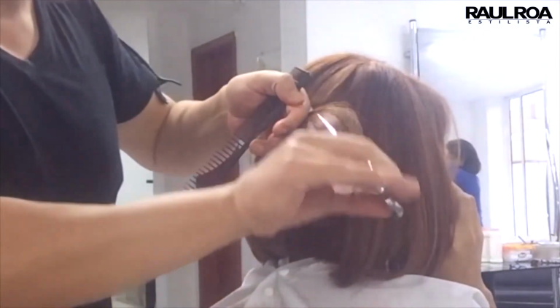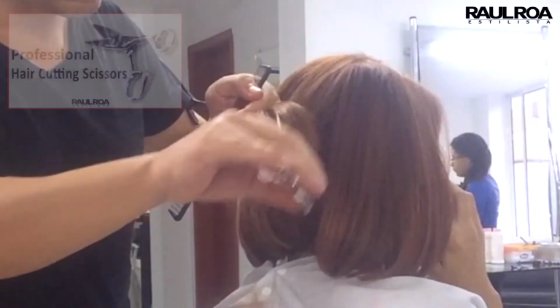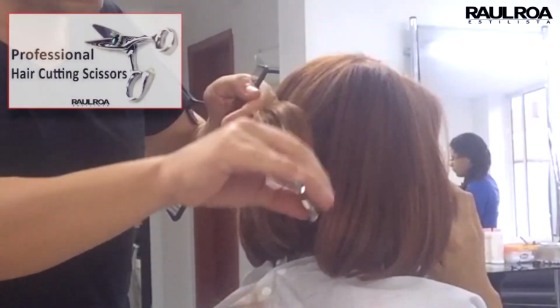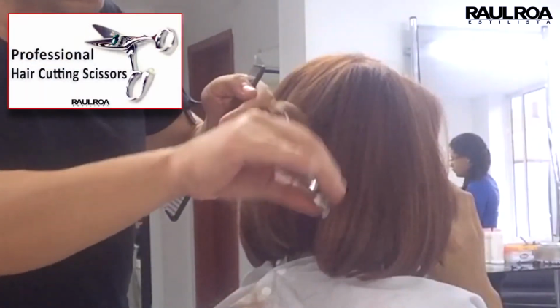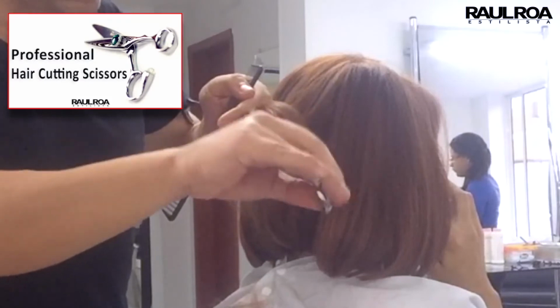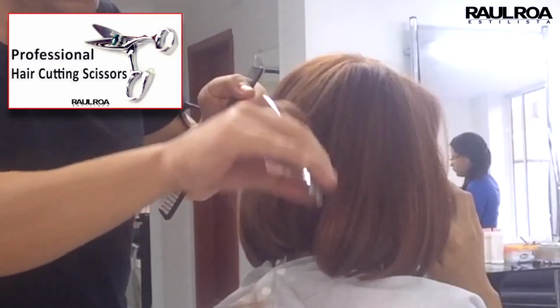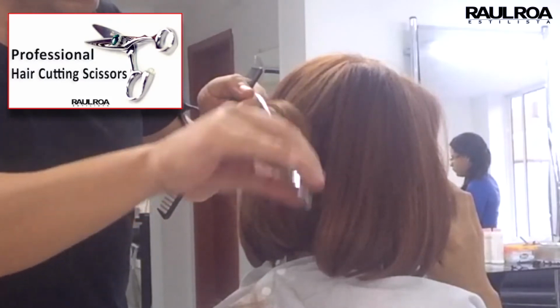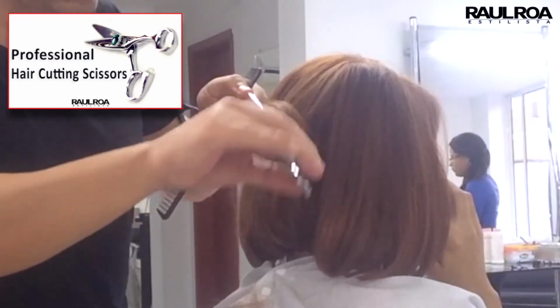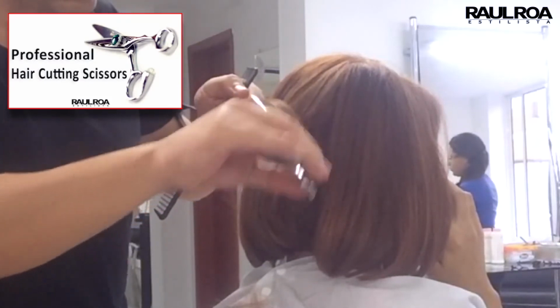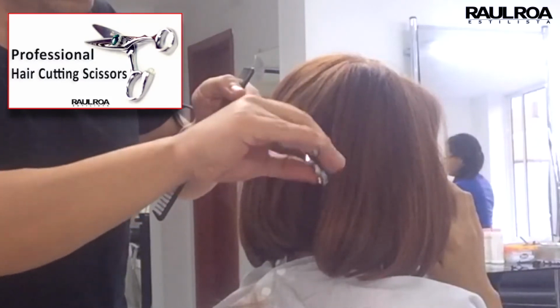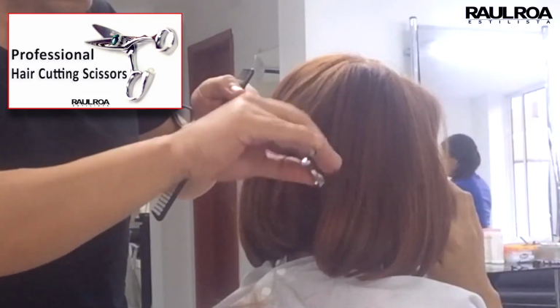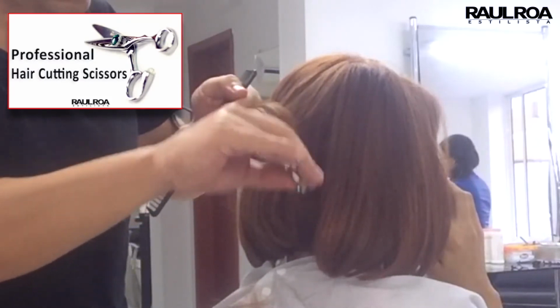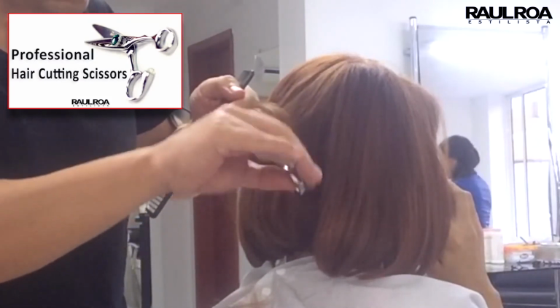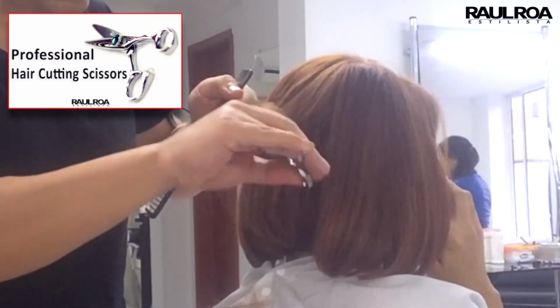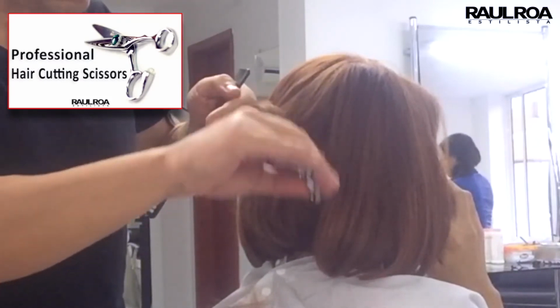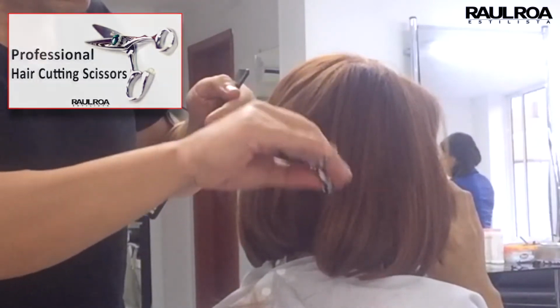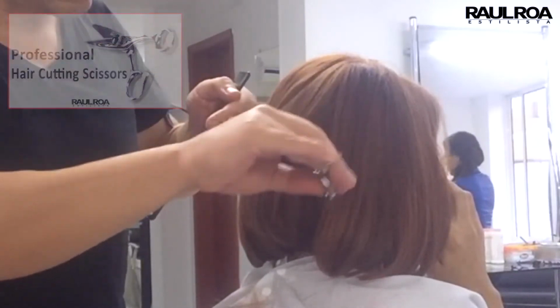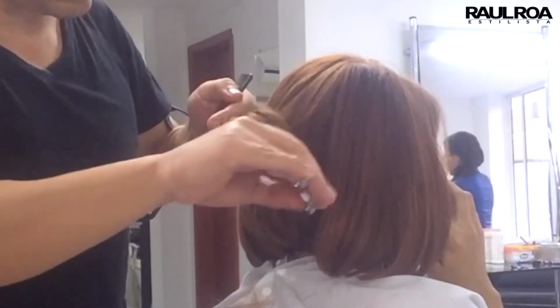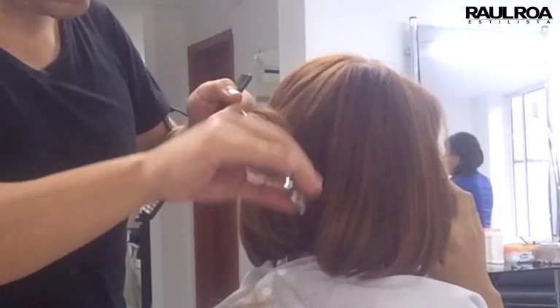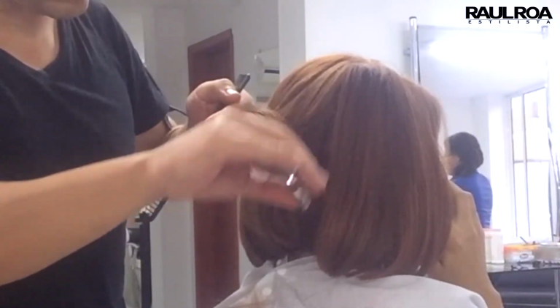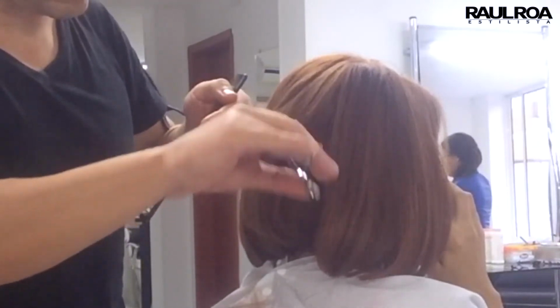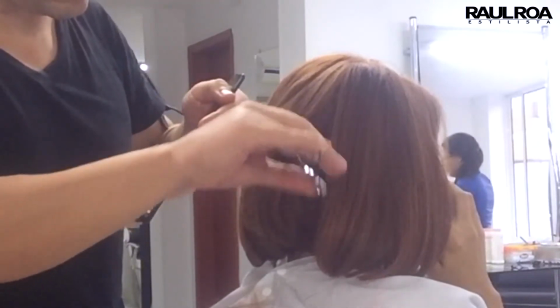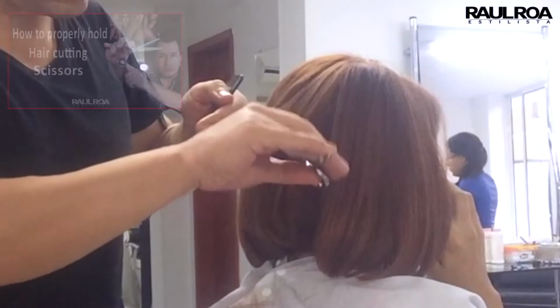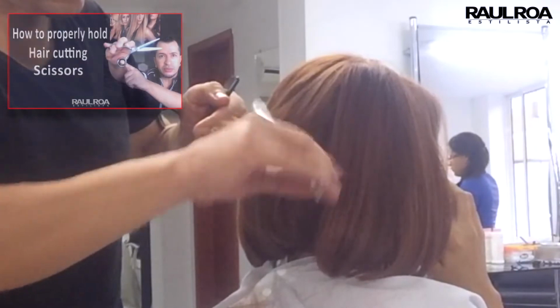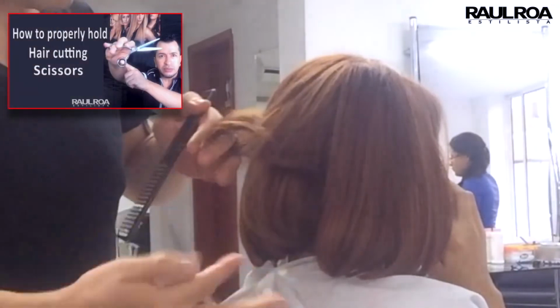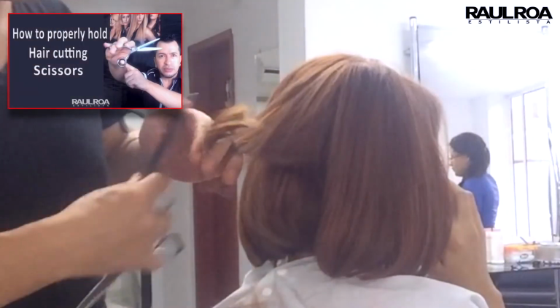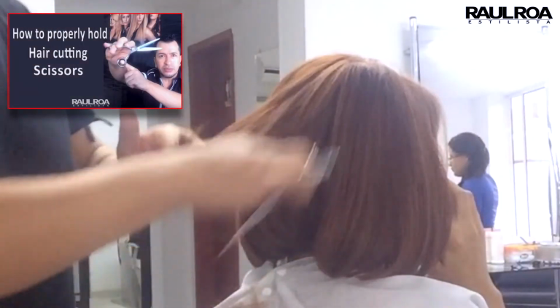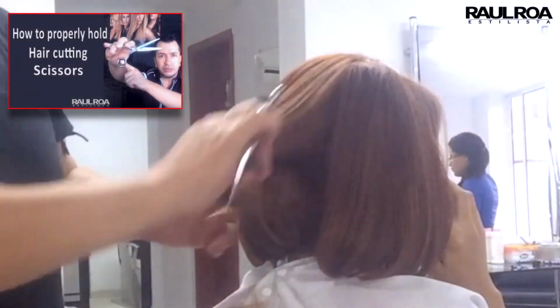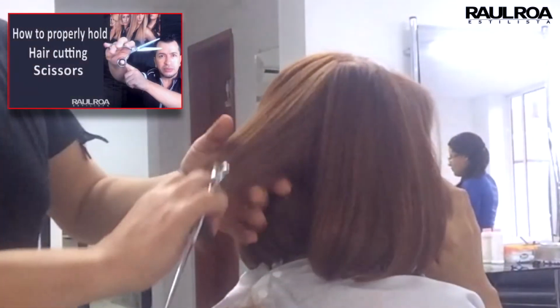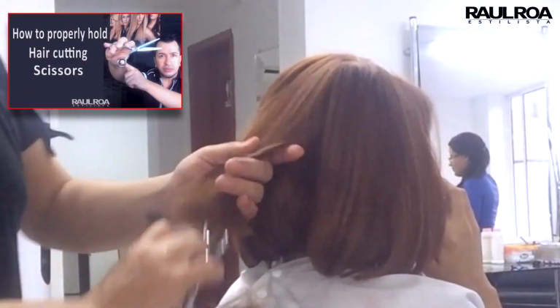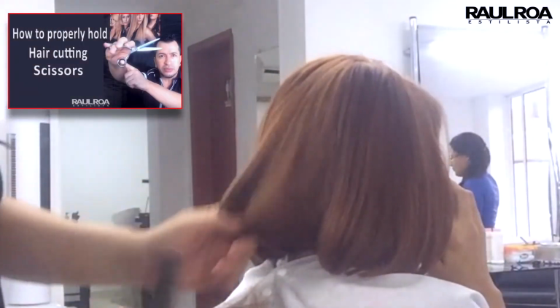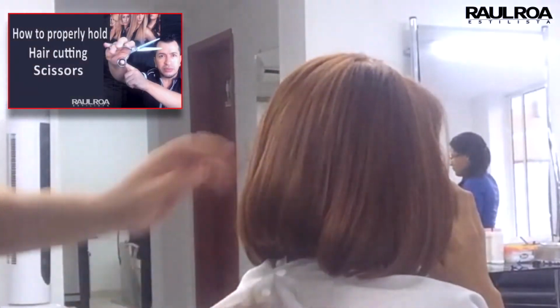I recommend the video 'Ideal Scissors for Cutting Hair' and also 'How to Properly Hold the Cutting Scissors.'